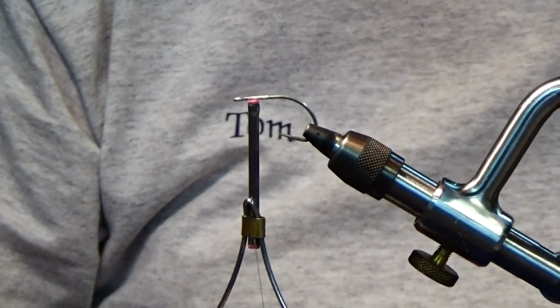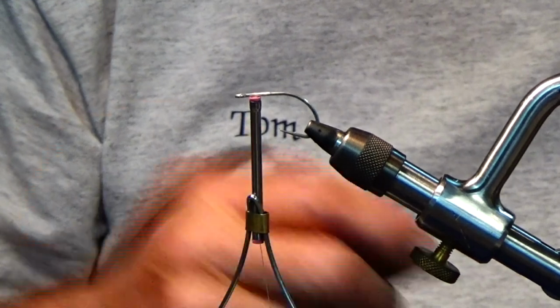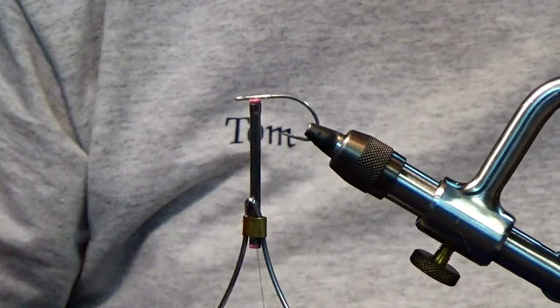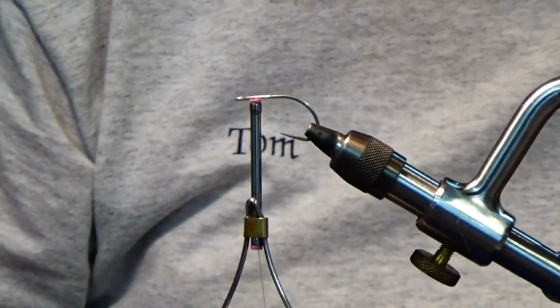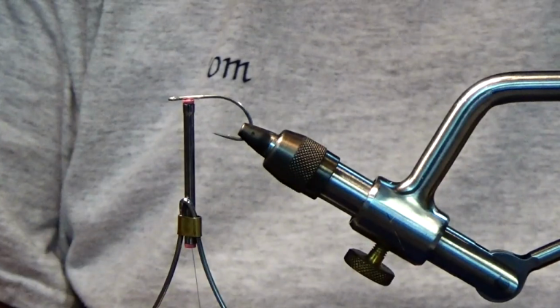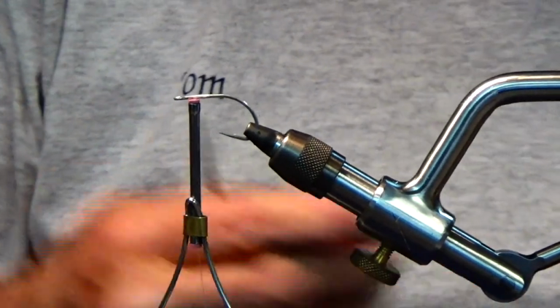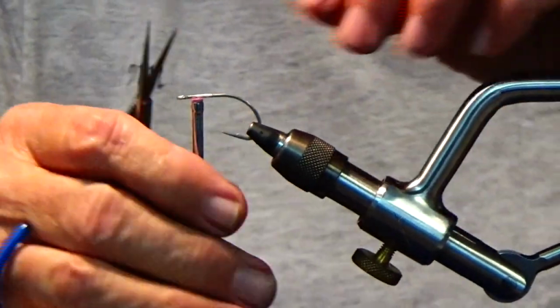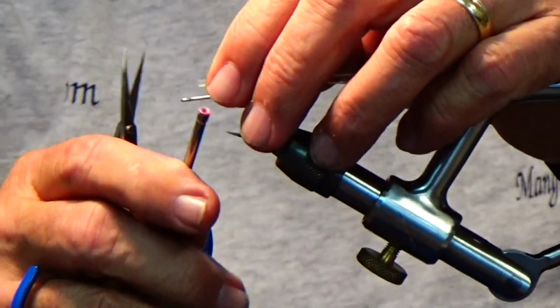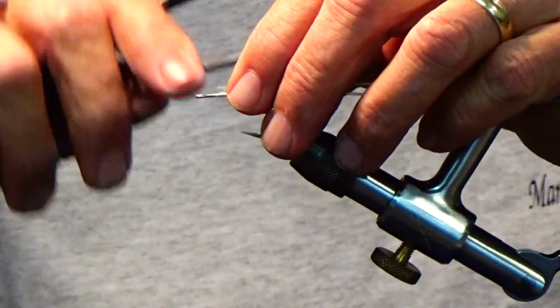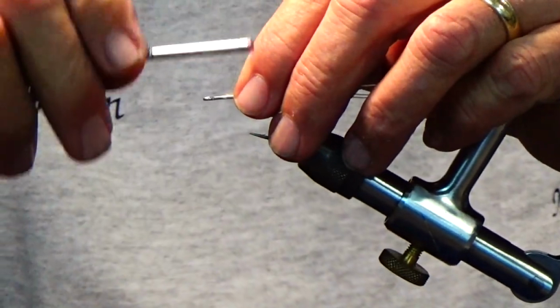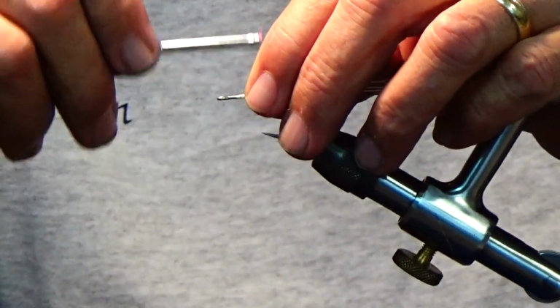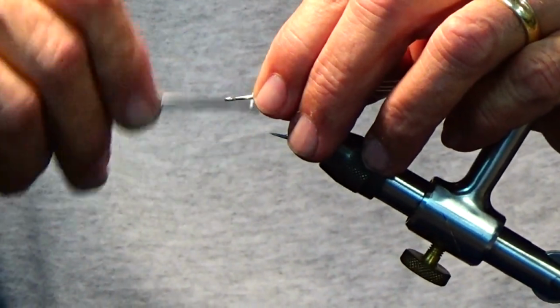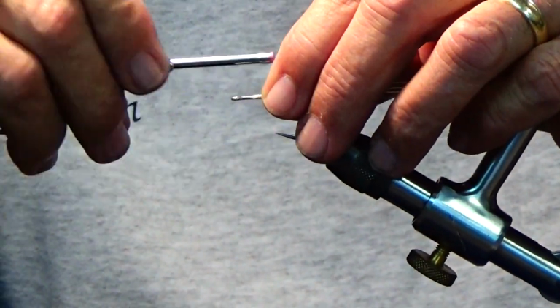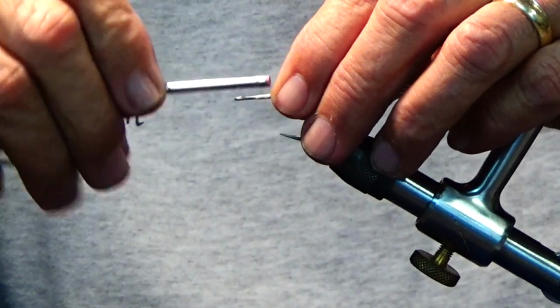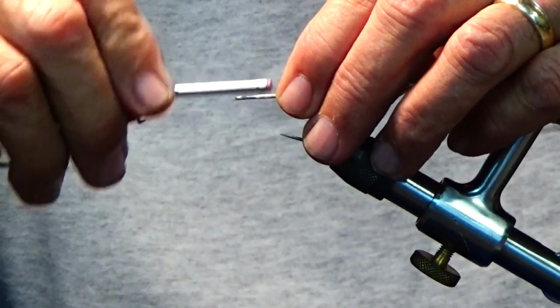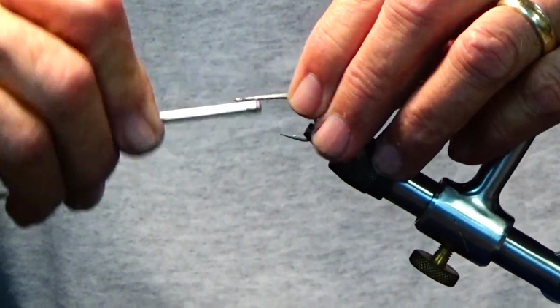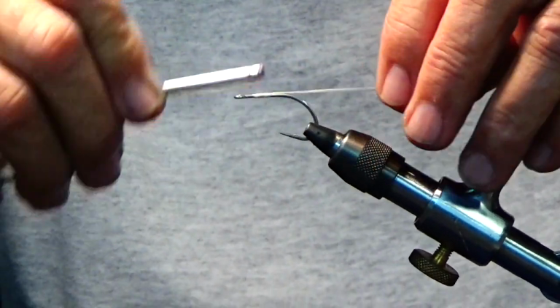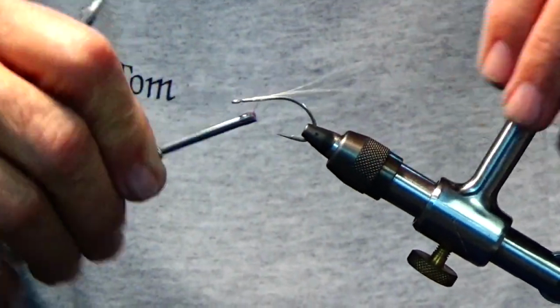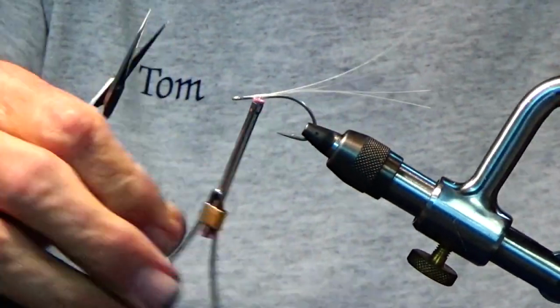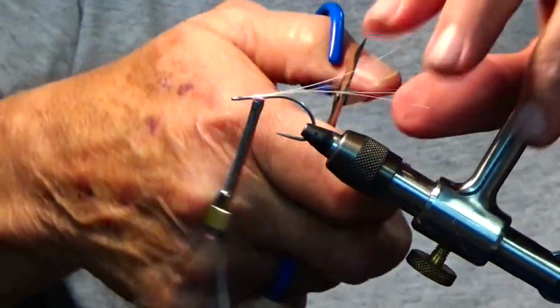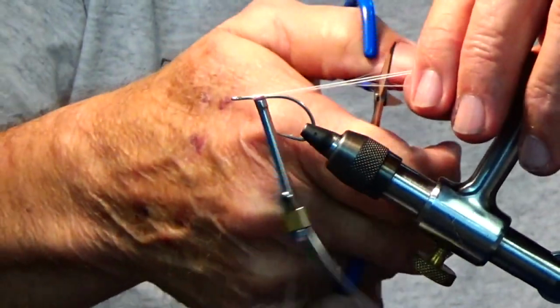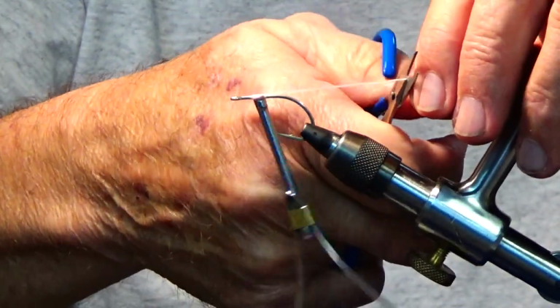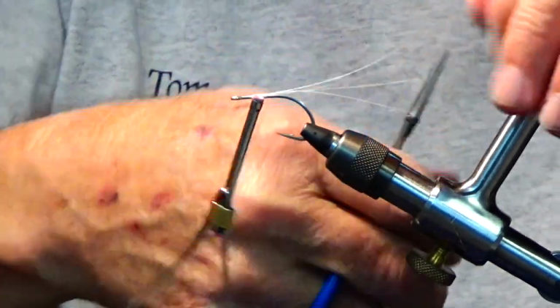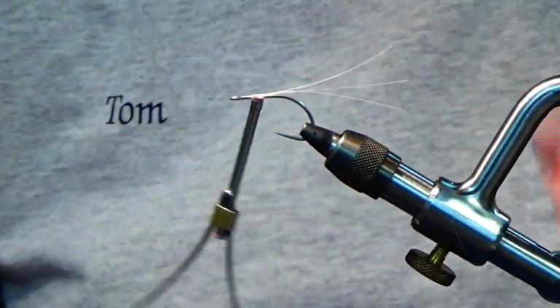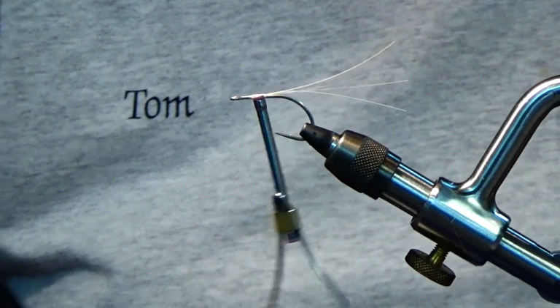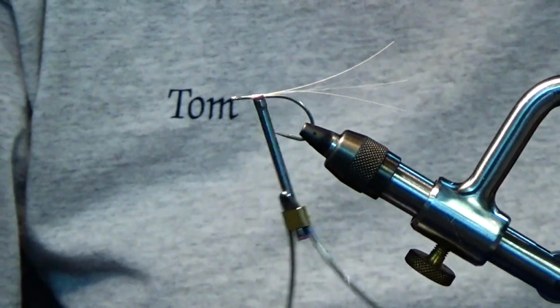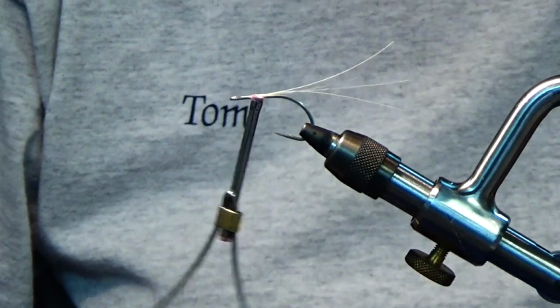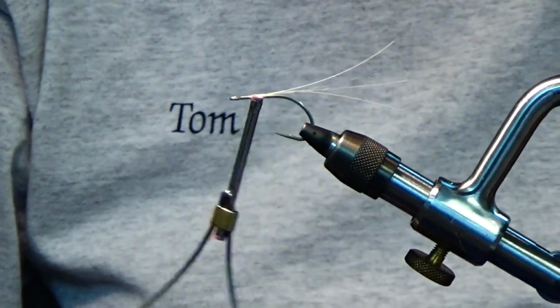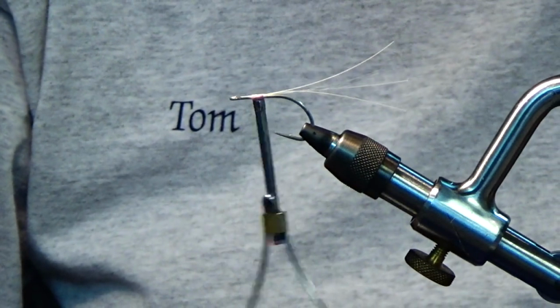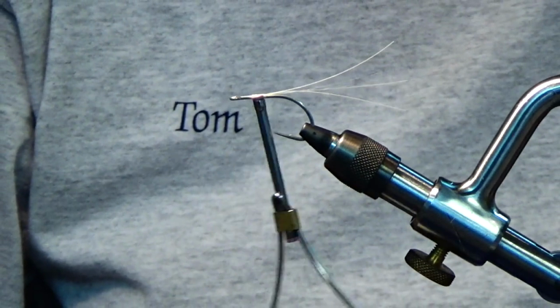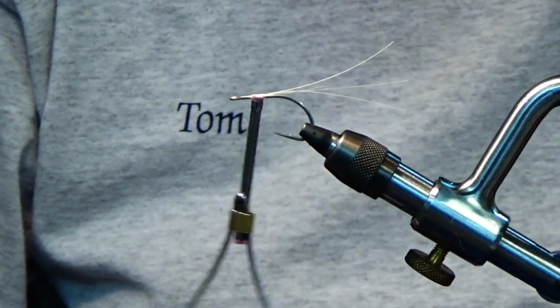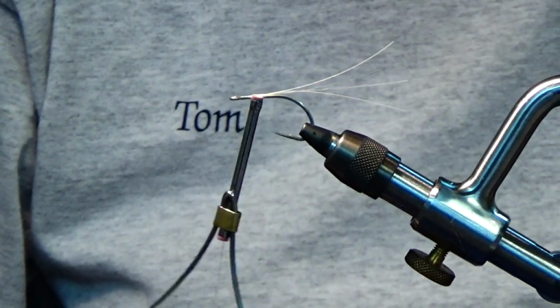I've tied it for trout, snook, redfish, tarpon — they all eat it. It's just an all-around good fly.